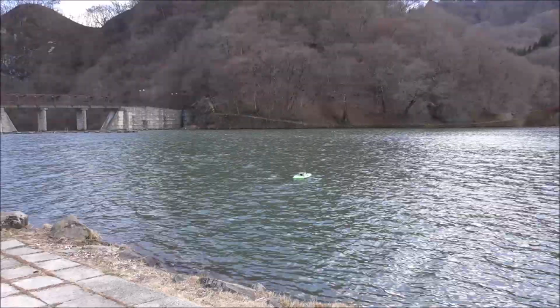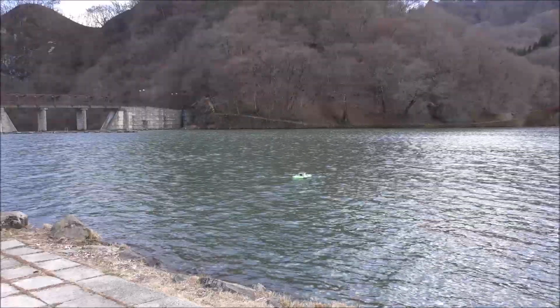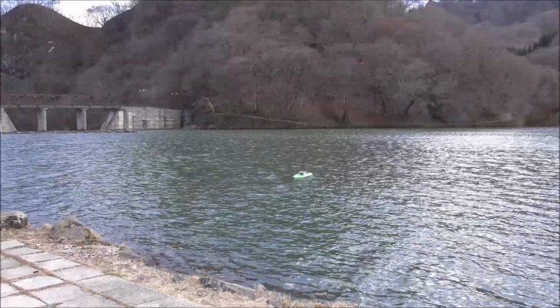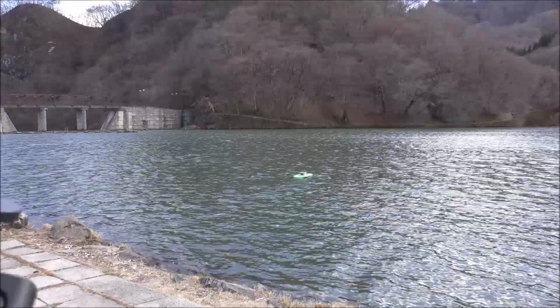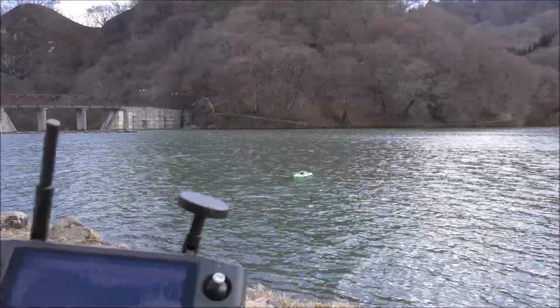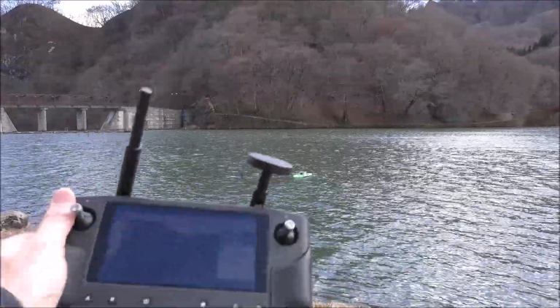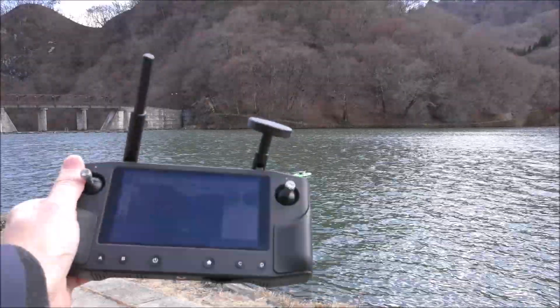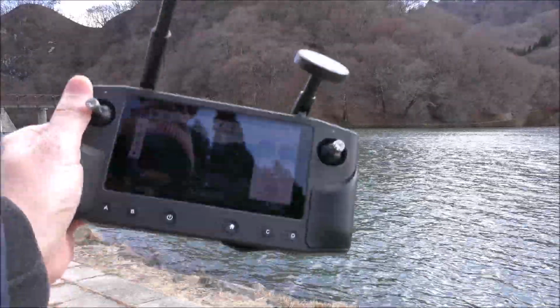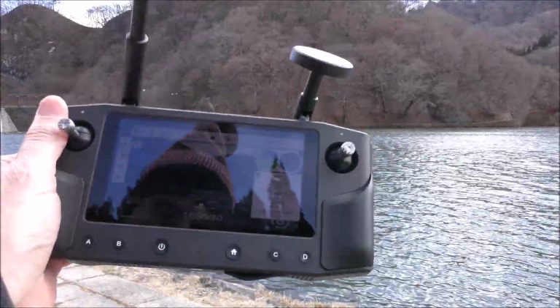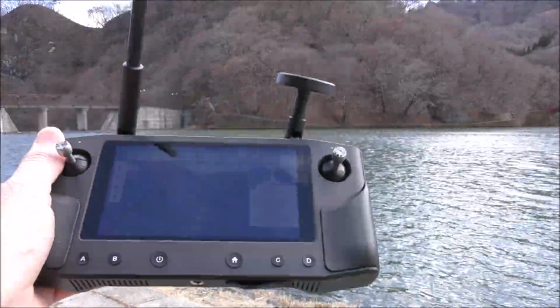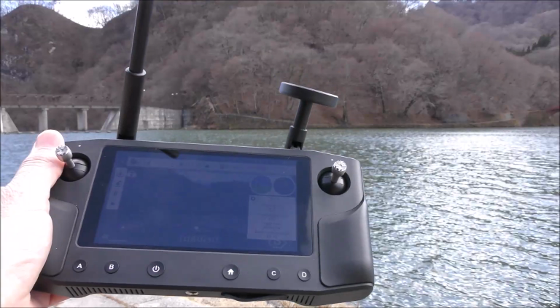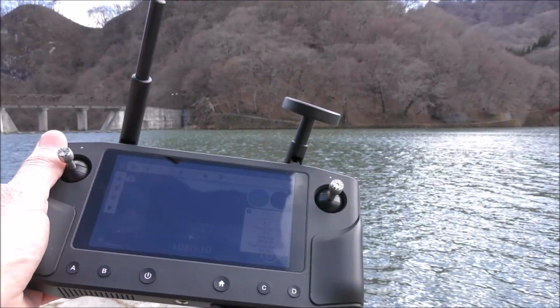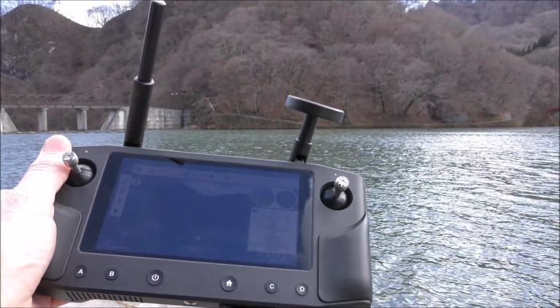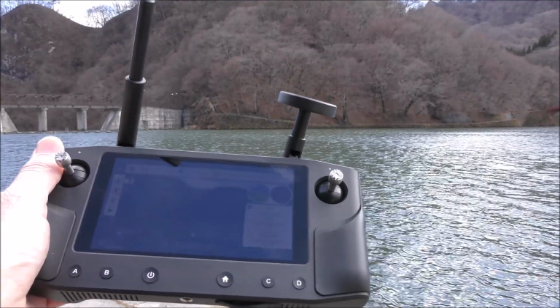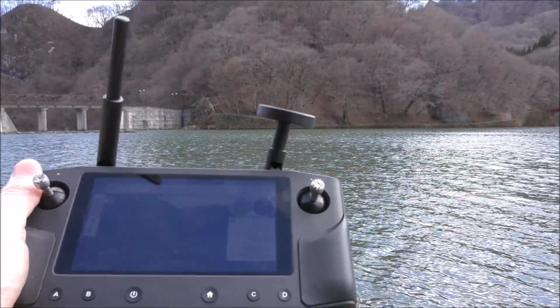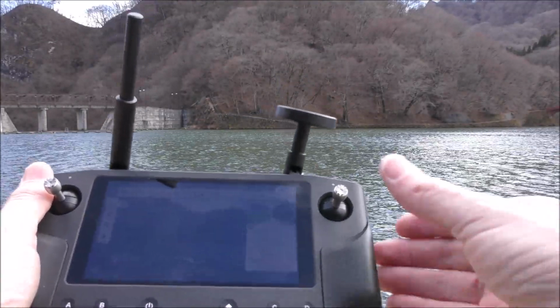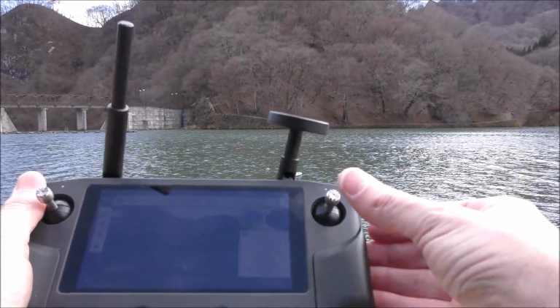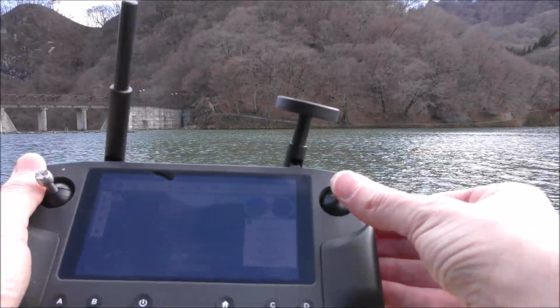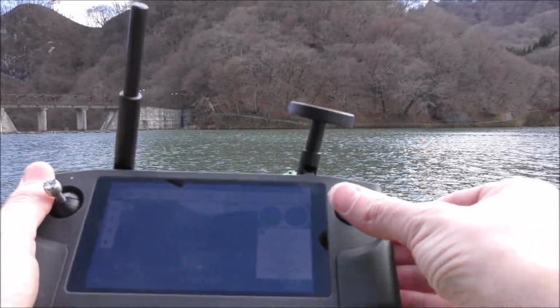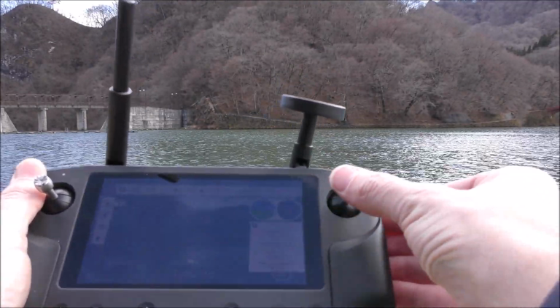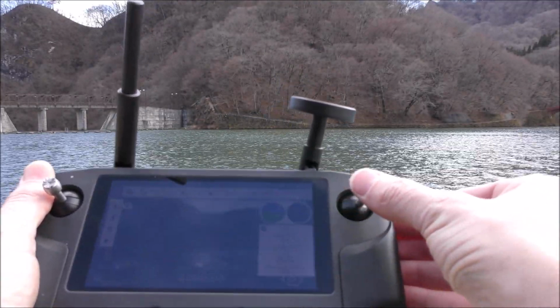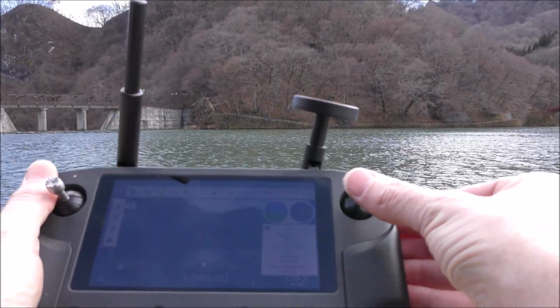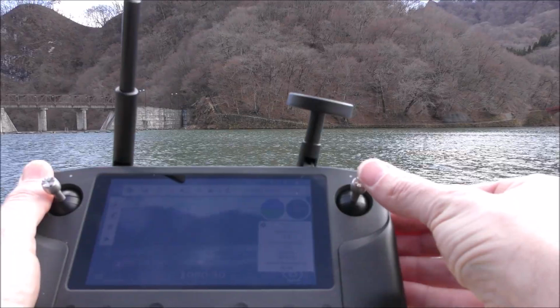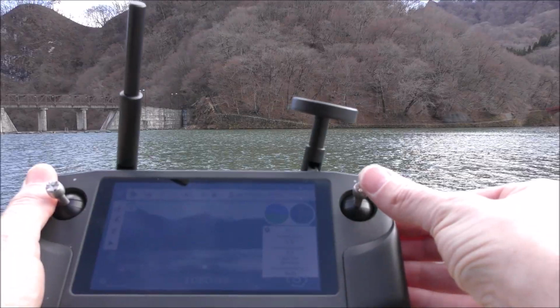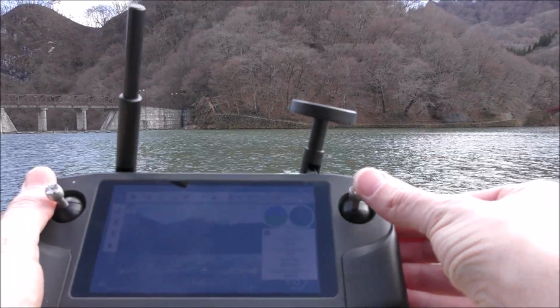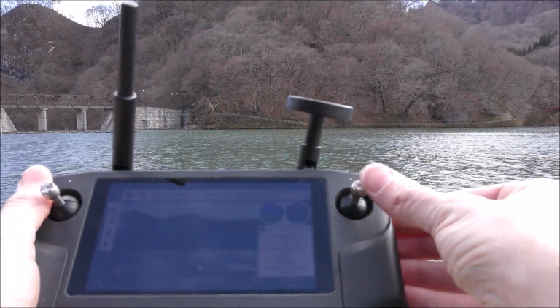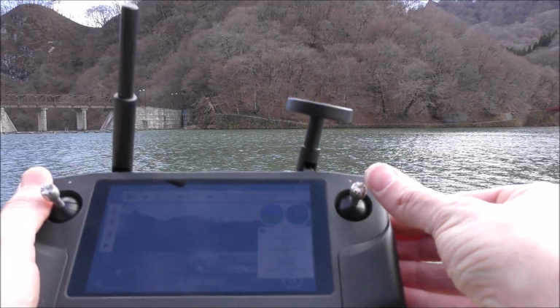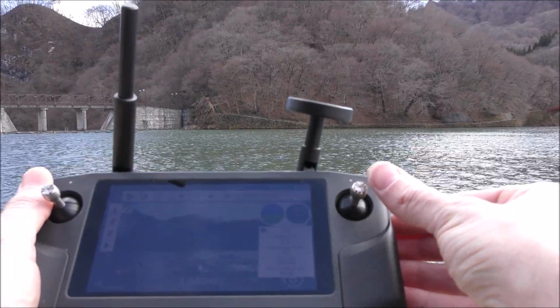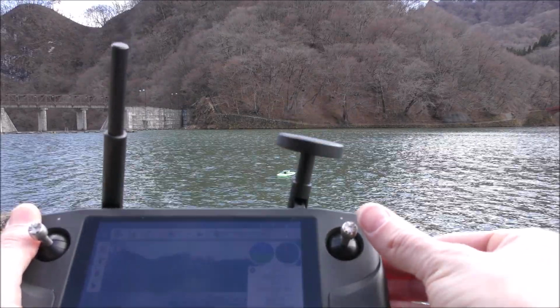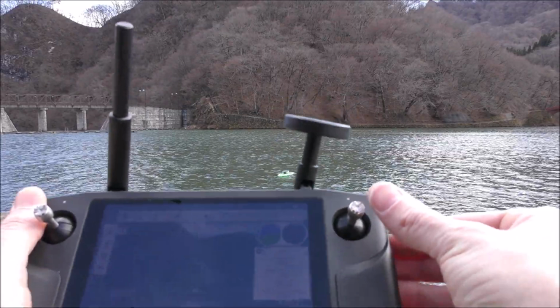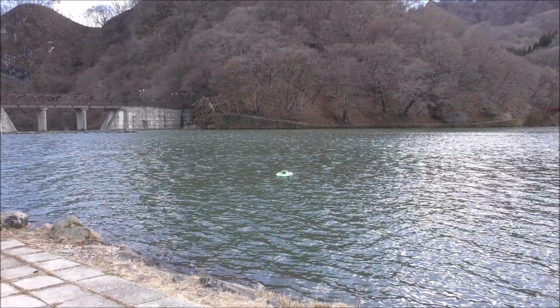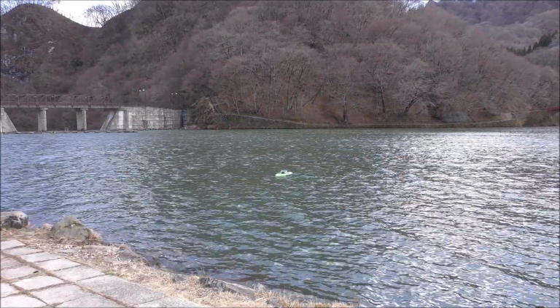I want a quick view of the video here. You can't really see it, but I've got a live view as I'm driving, which is fun.